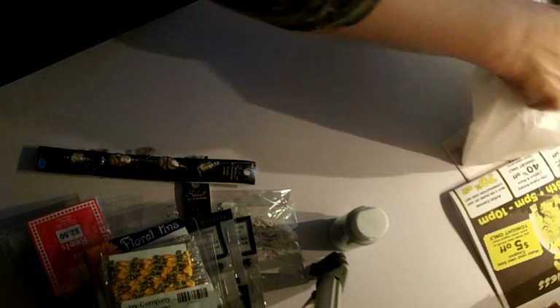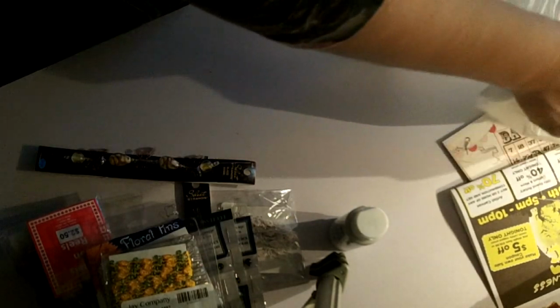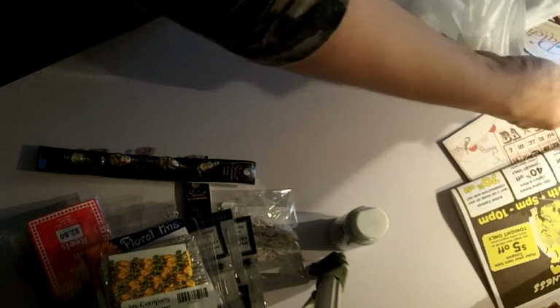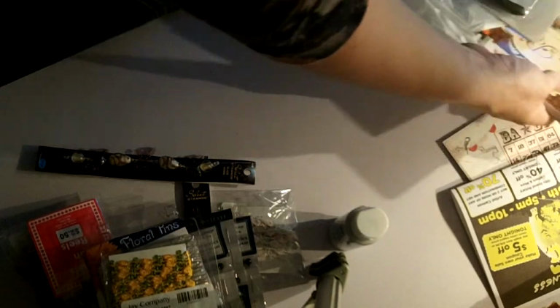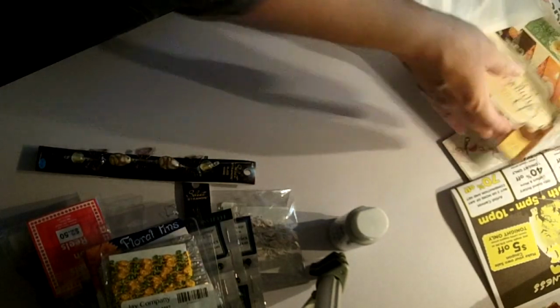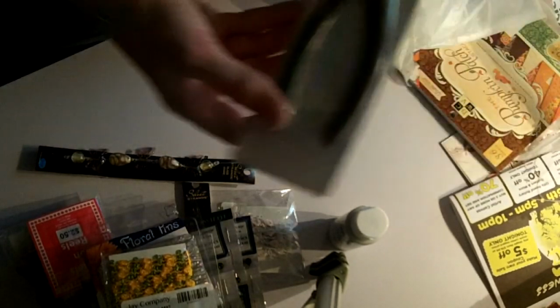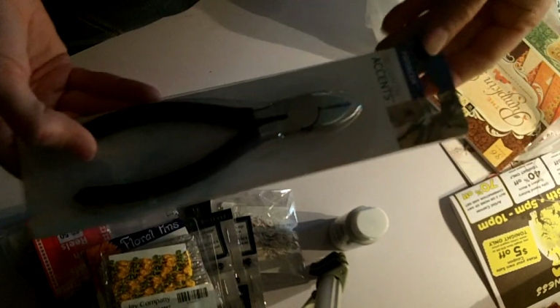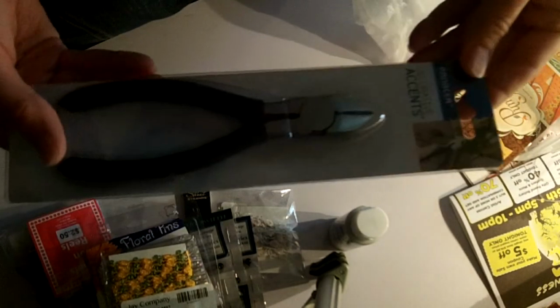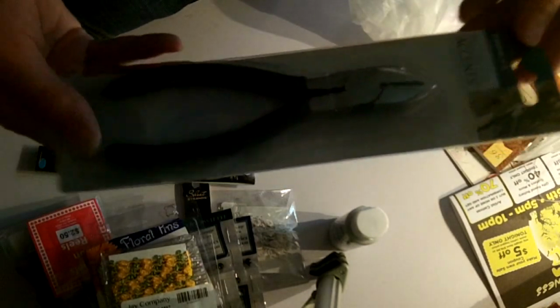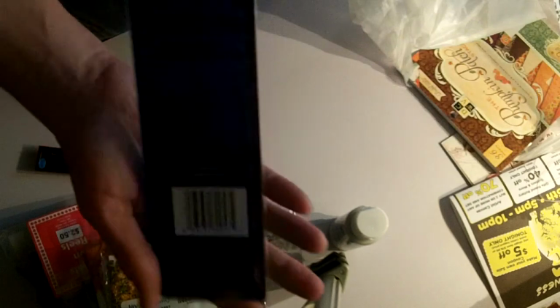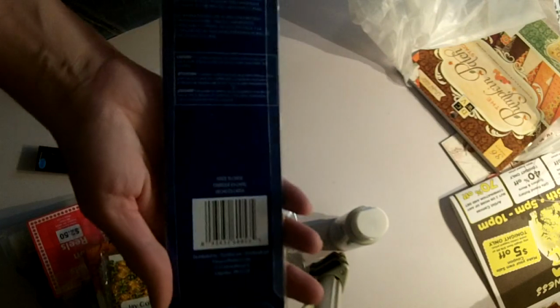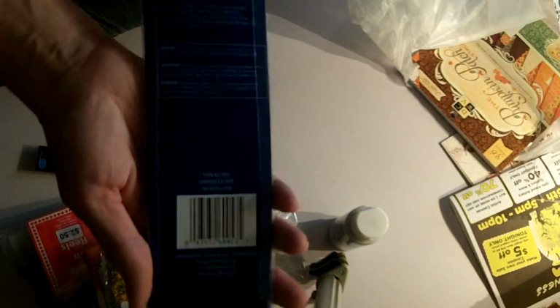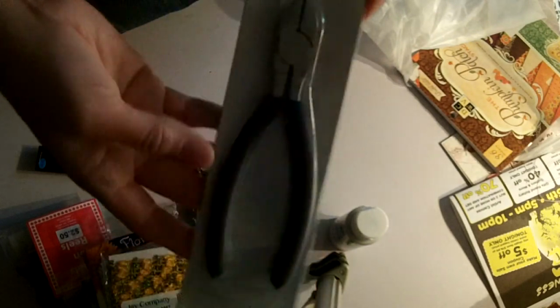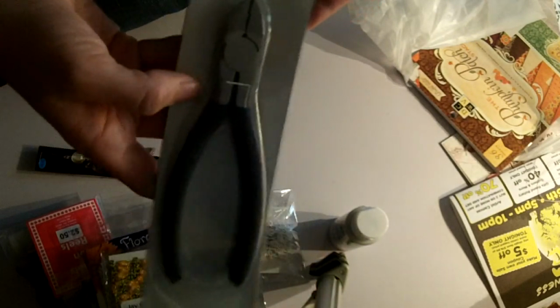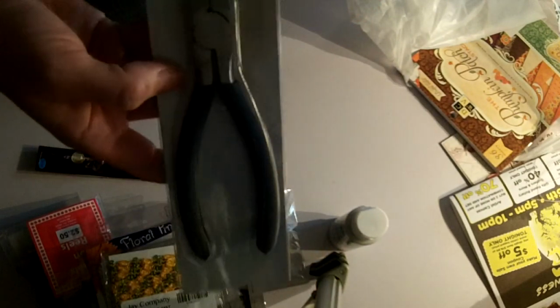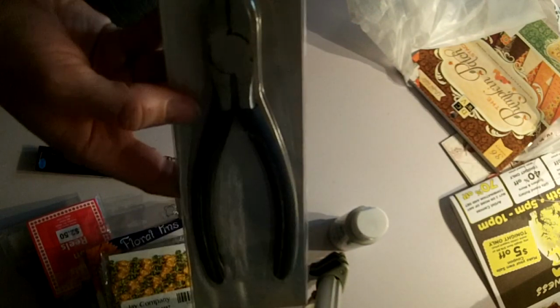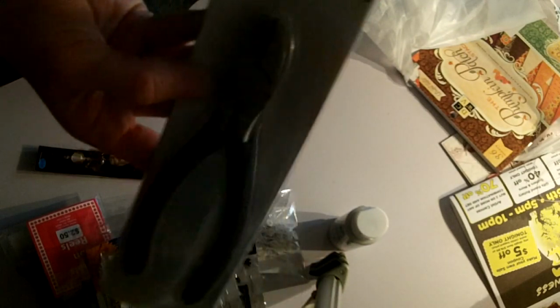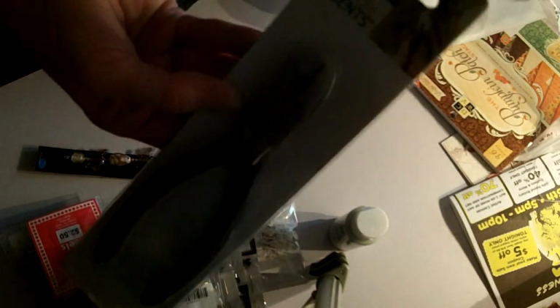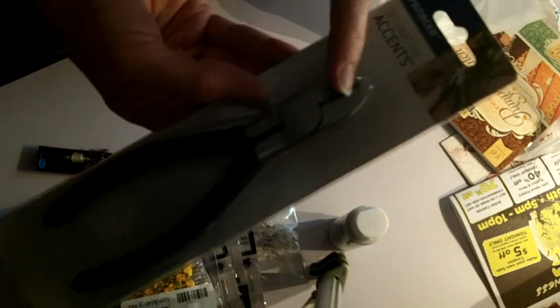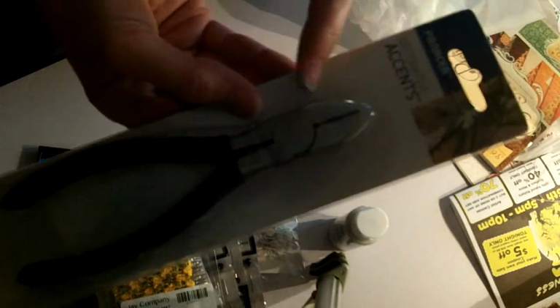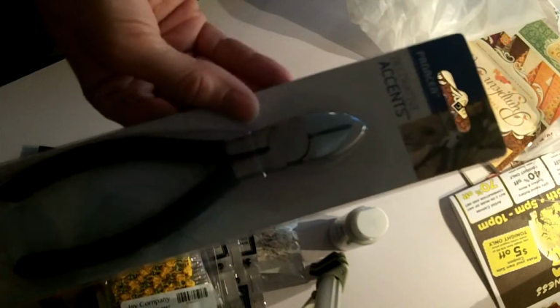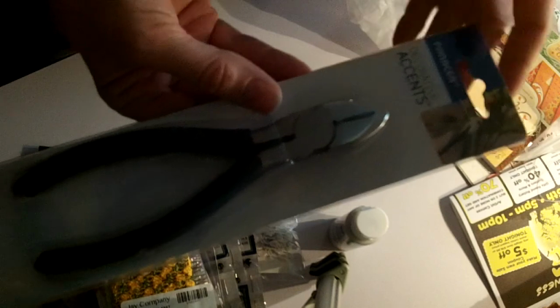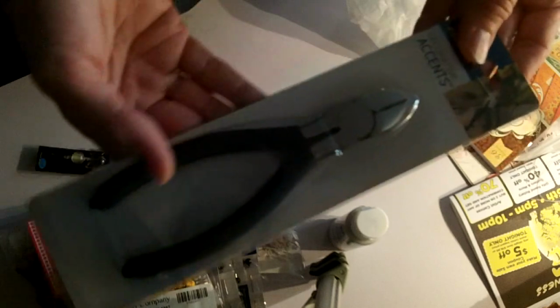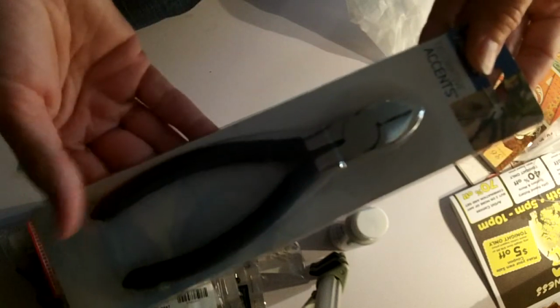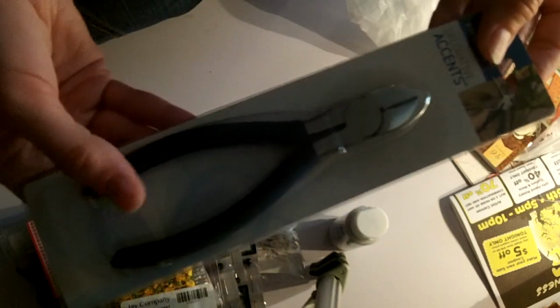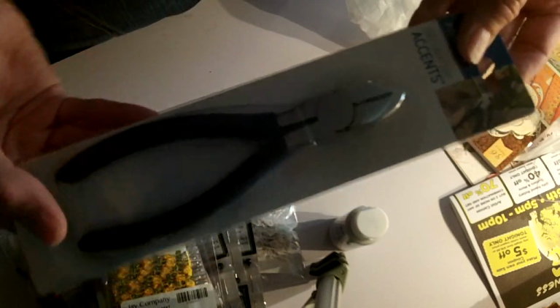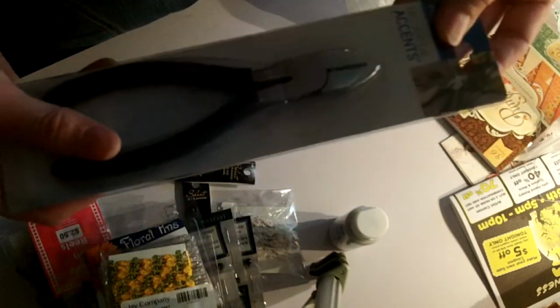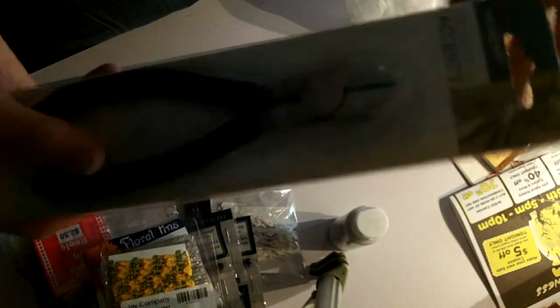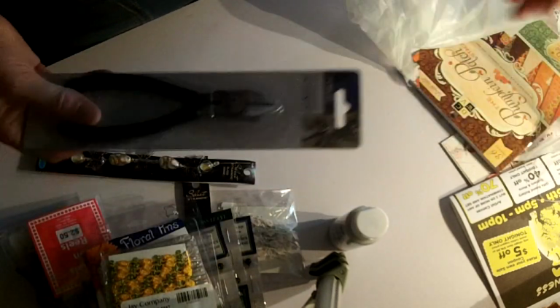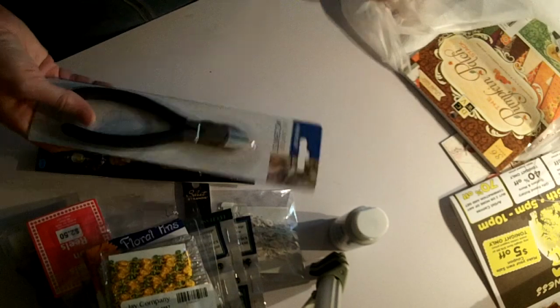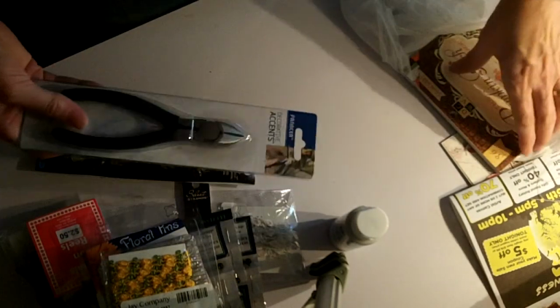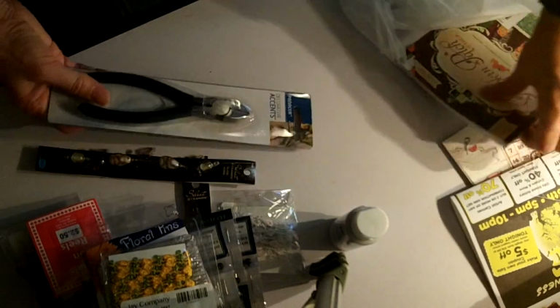And then I picked up some wire cutters. I don't really have any wire cutters for cutting wire to do my beading, so hopefully these will be good ones. They were 20% off.